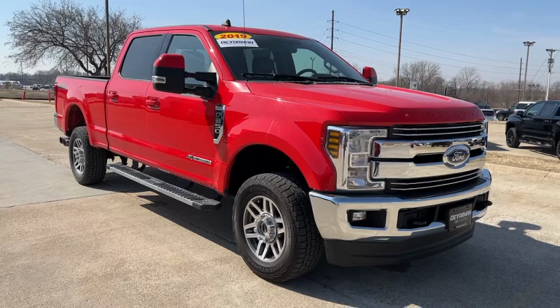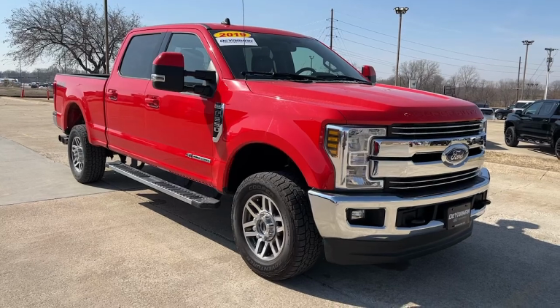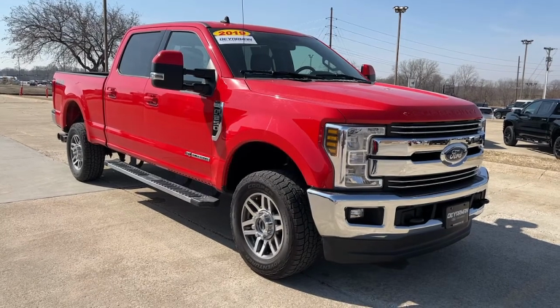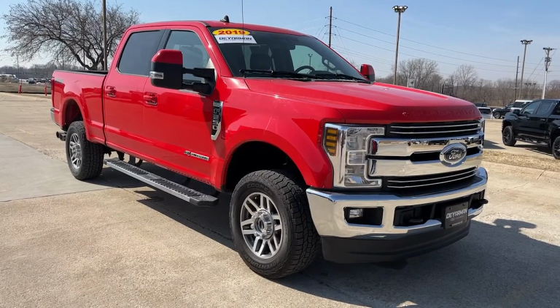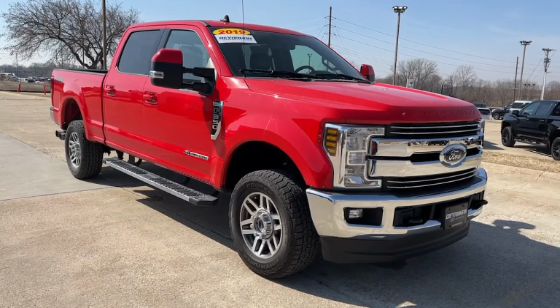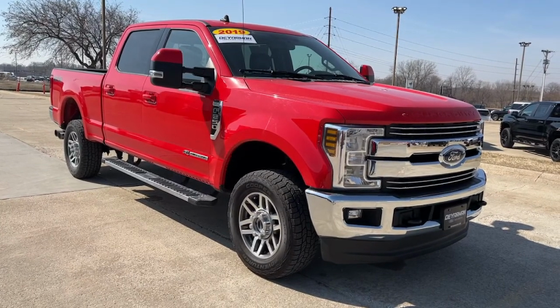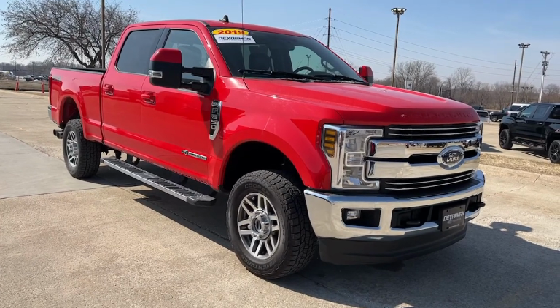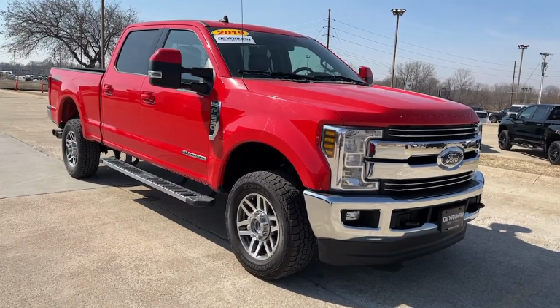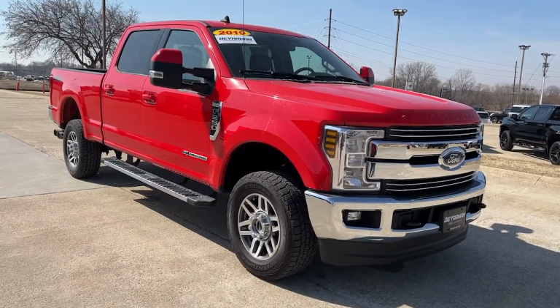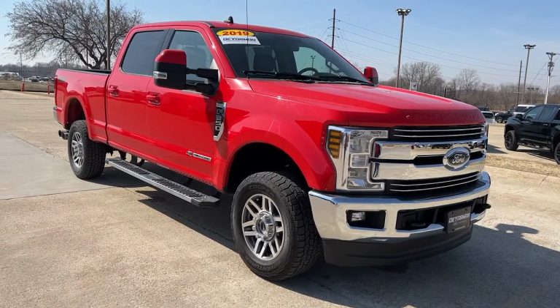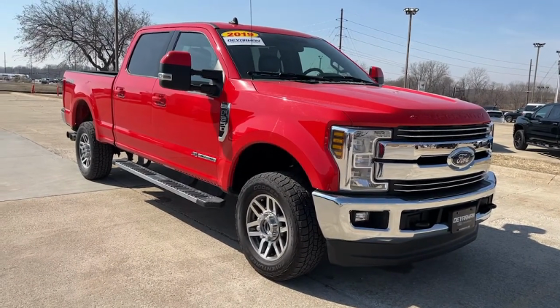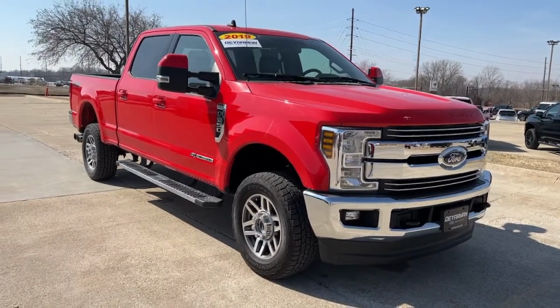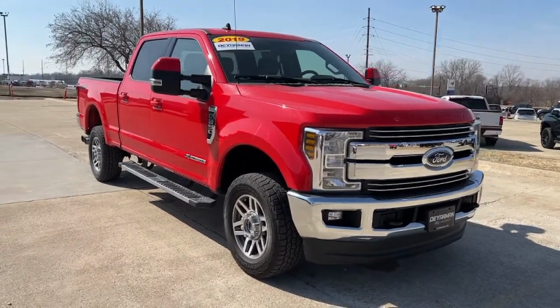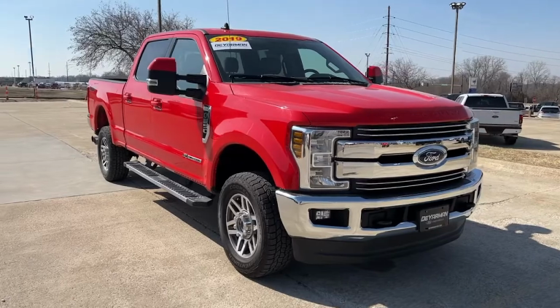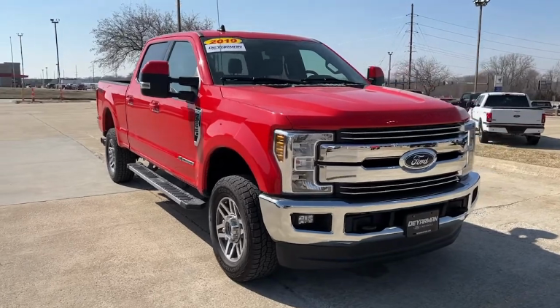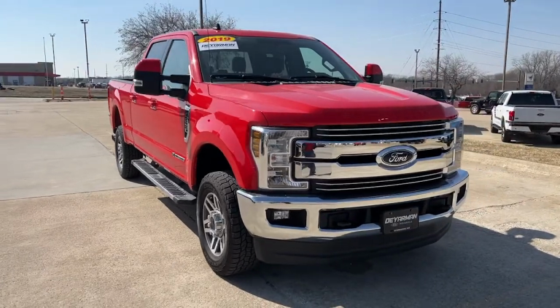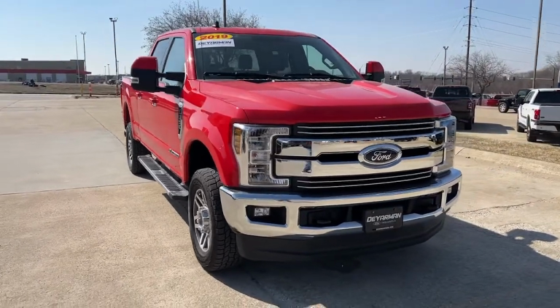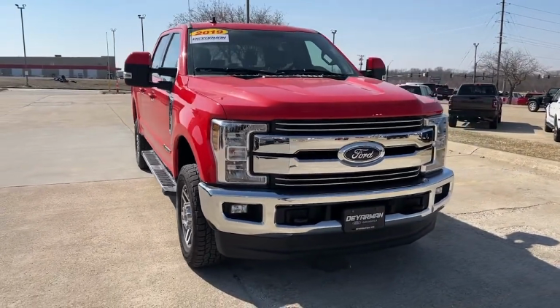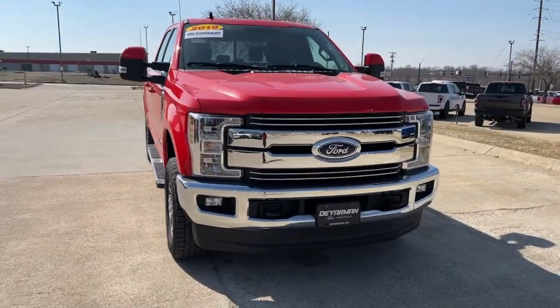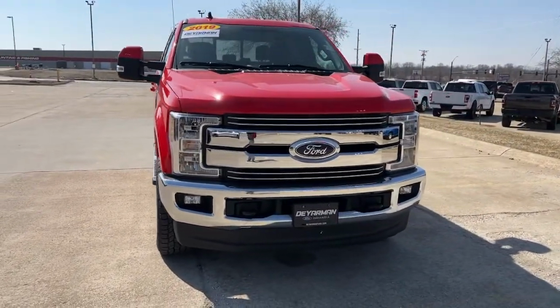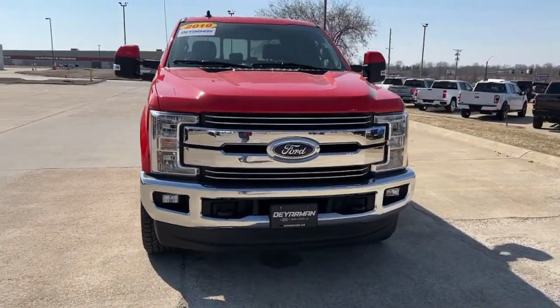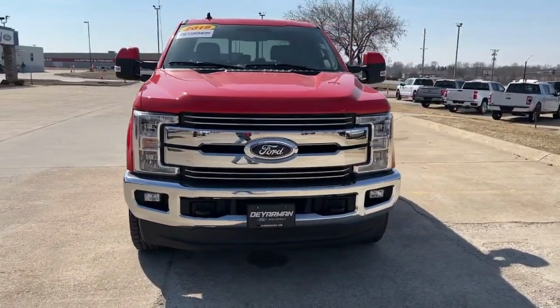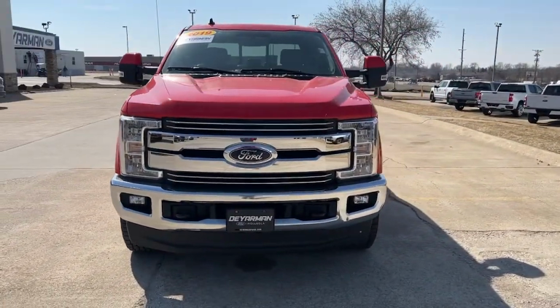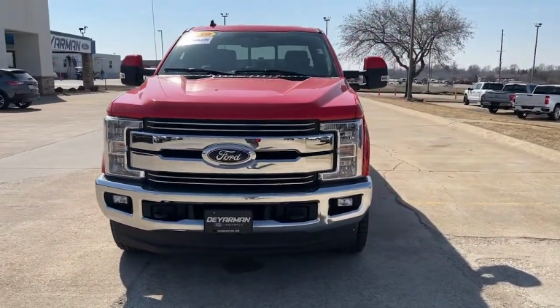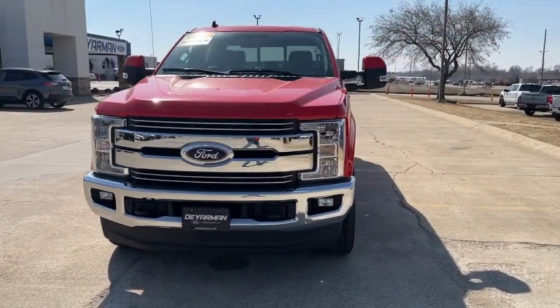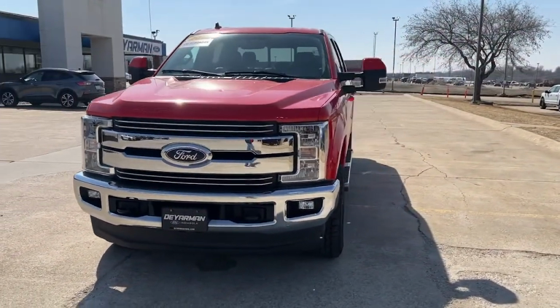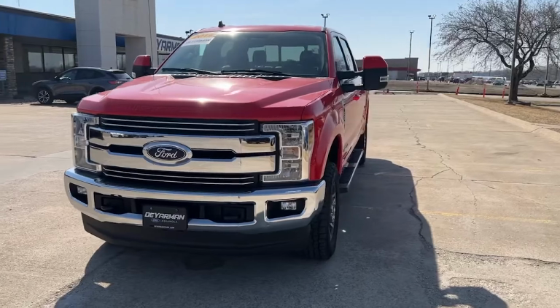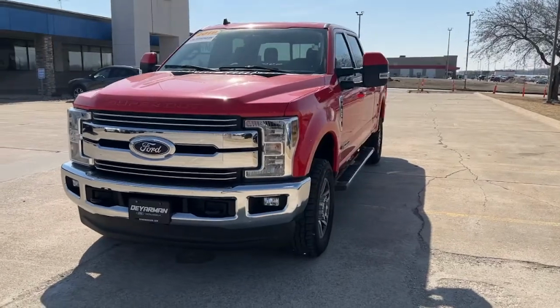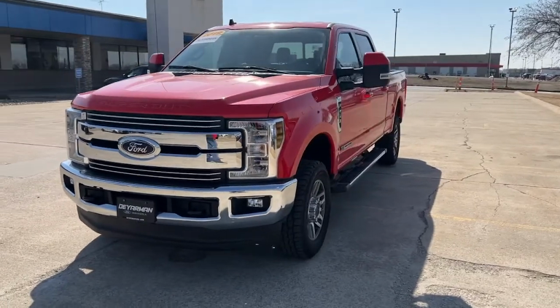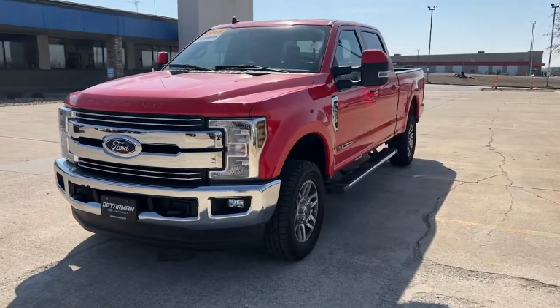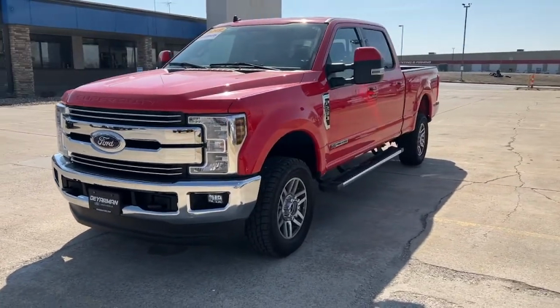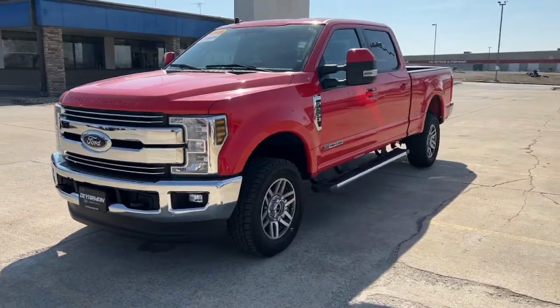Enjoy the view of this 2019 Ford F-250. With less than 70,000 miles on the odometer, this vehicle stands out from the rest. Get the full-size pickup you can count on.